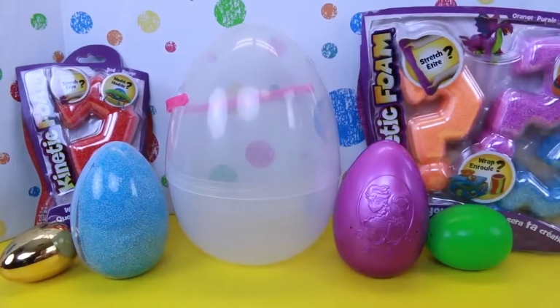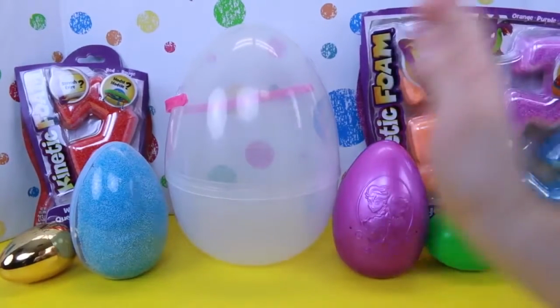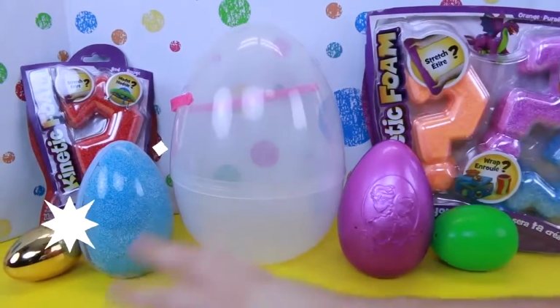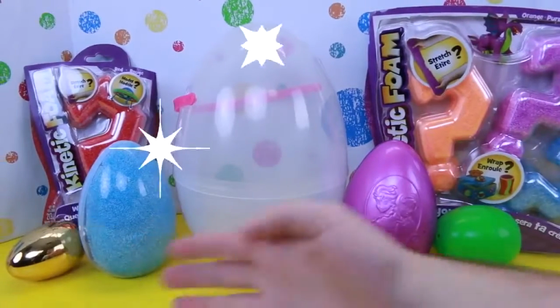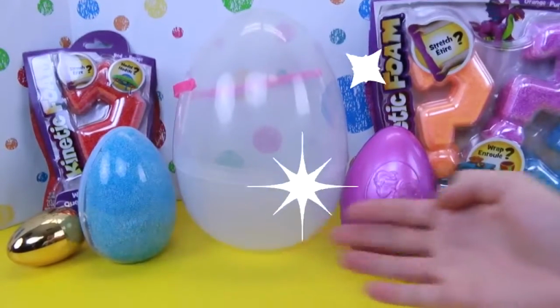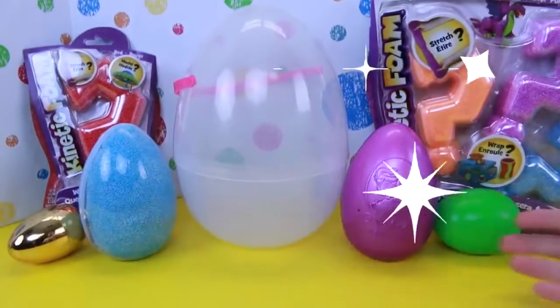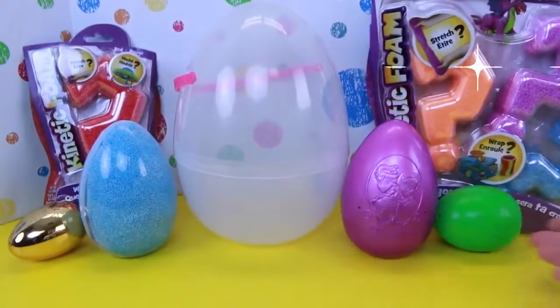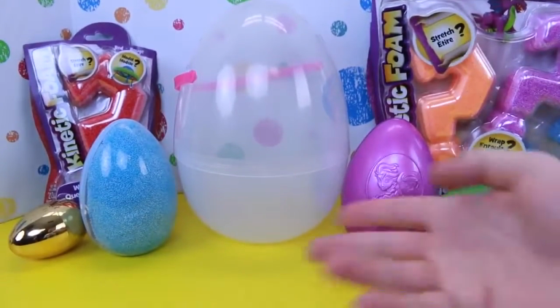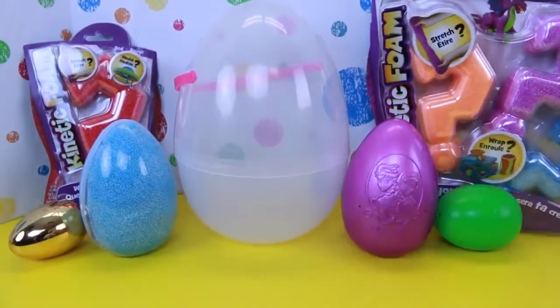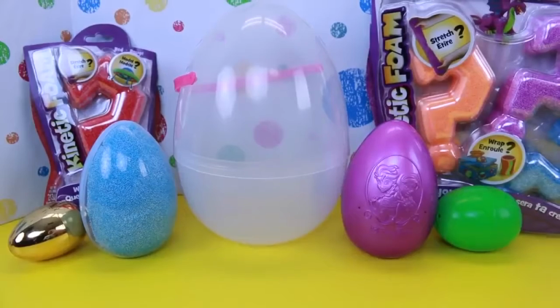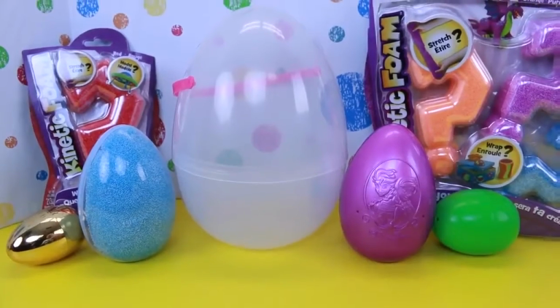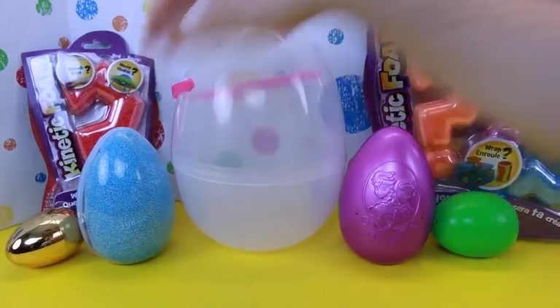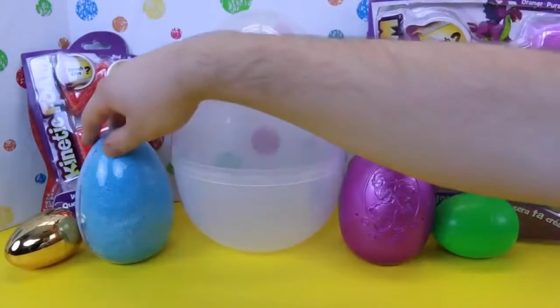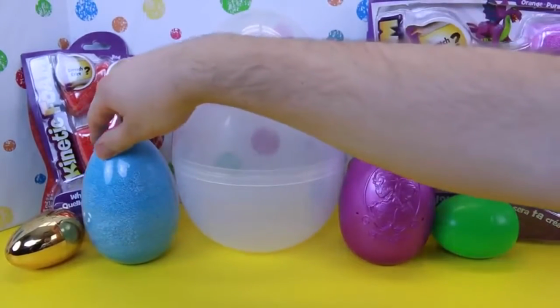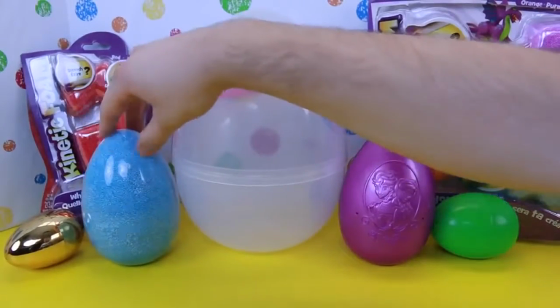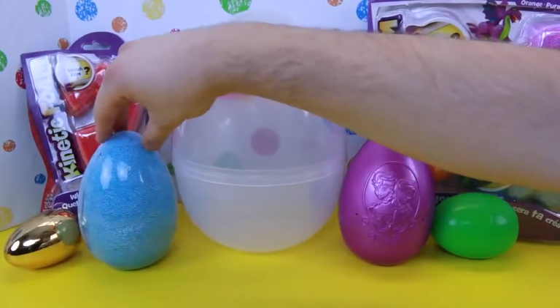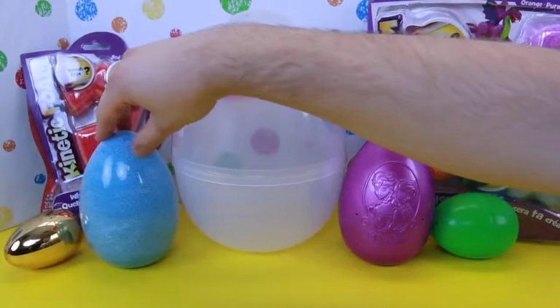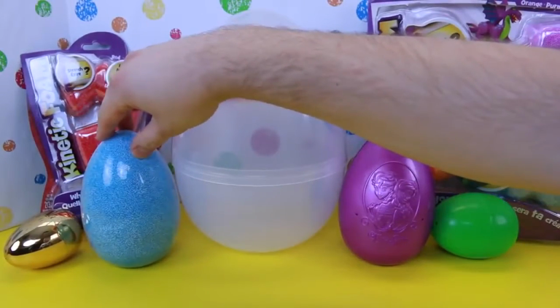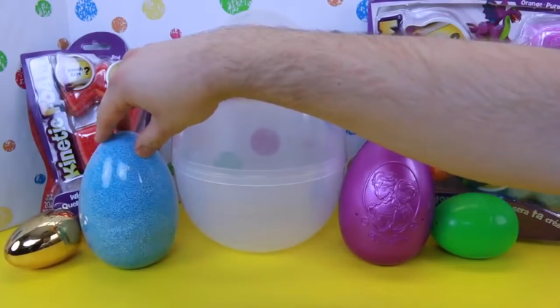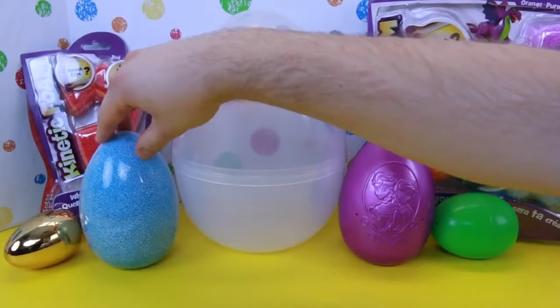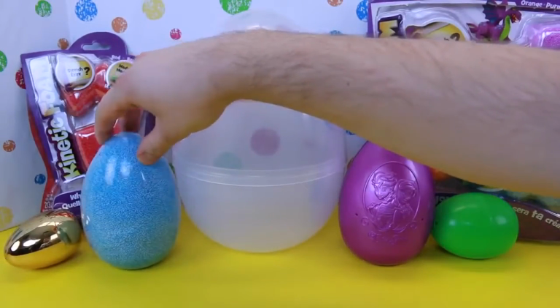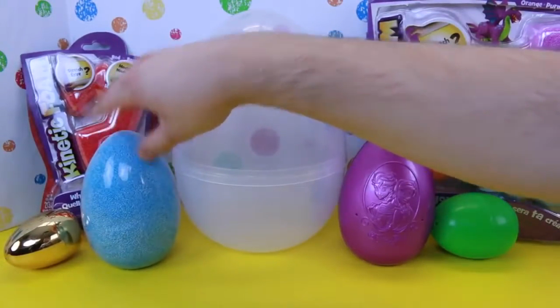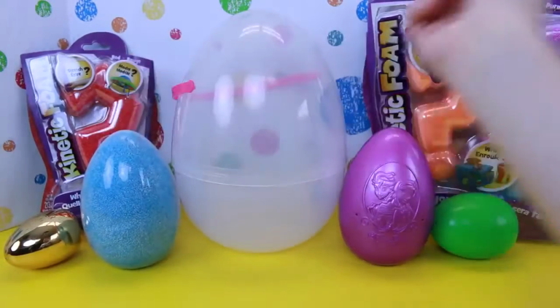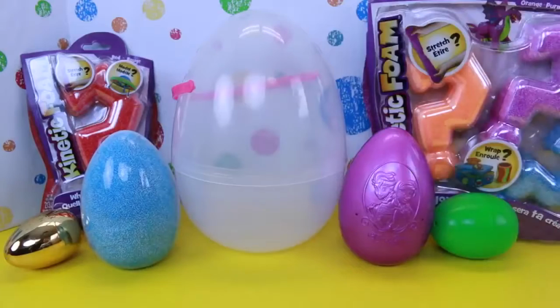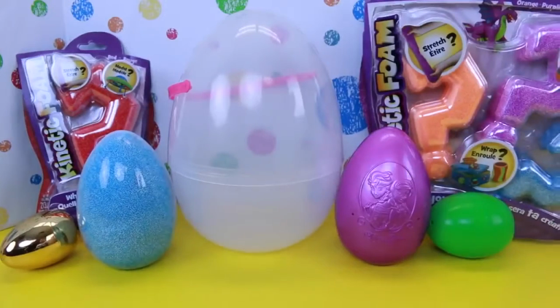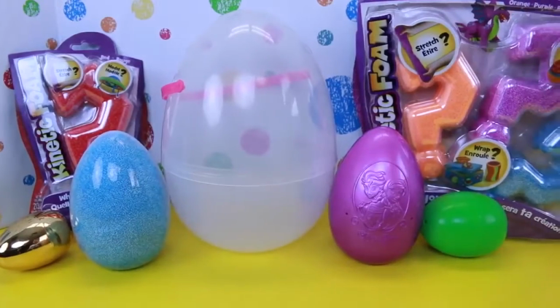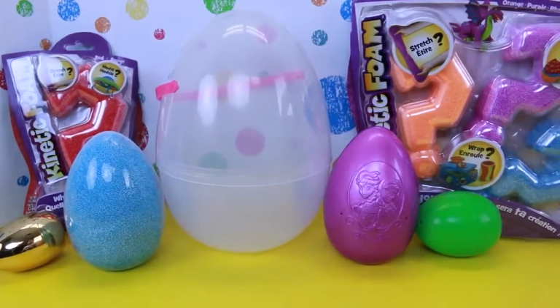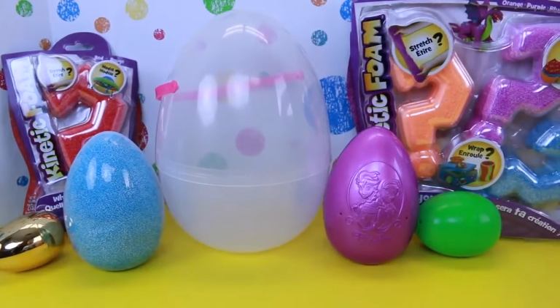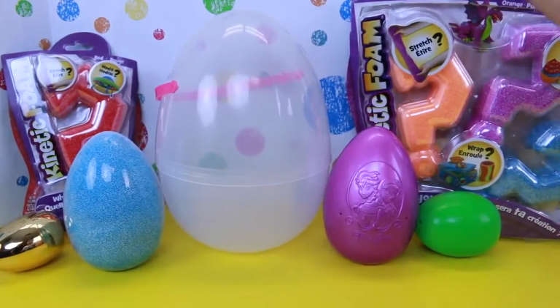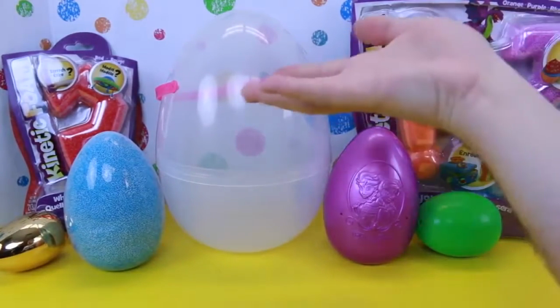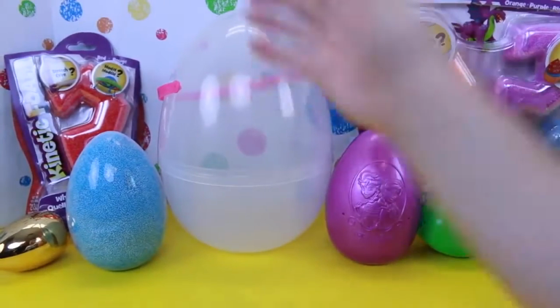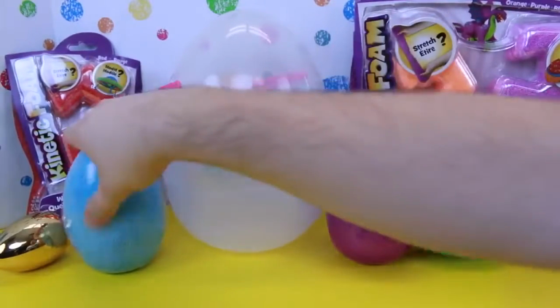And of course I've got some regular eggs here with surprises in each of them. Look at this one — it's got kinetic foam in the front of it. Let's just start the video off by opening an egg right now. Why not?